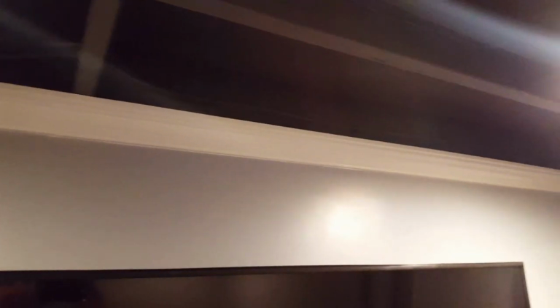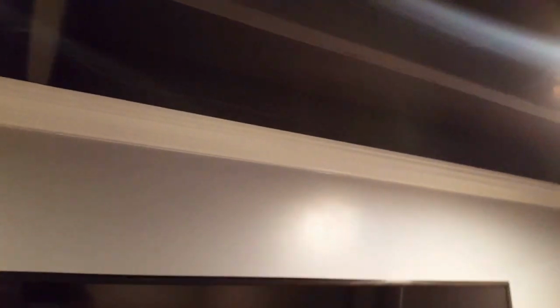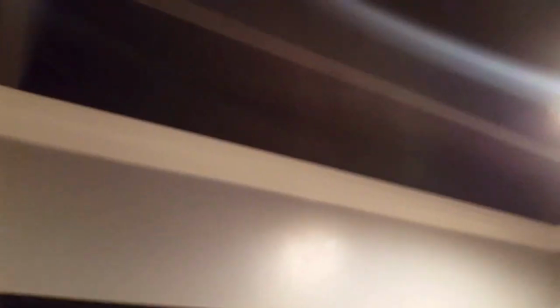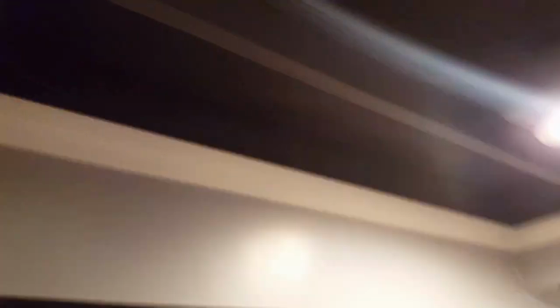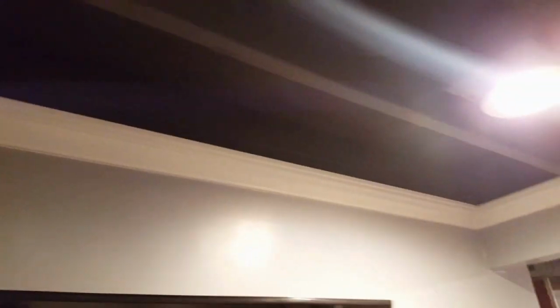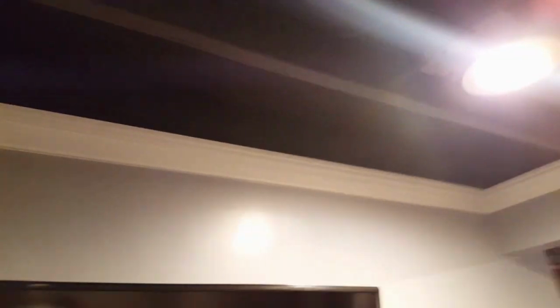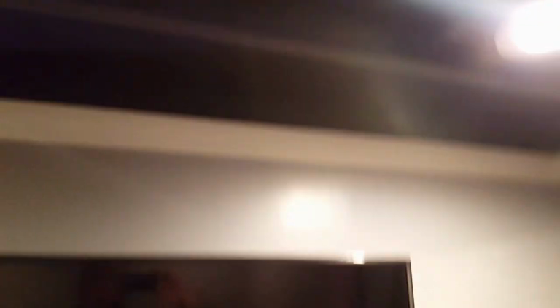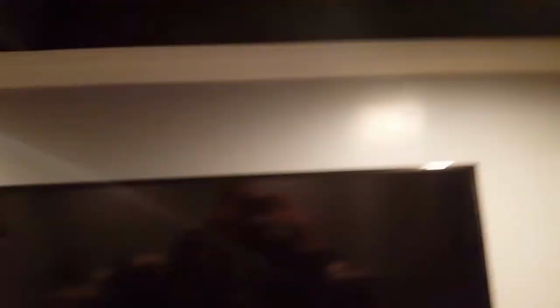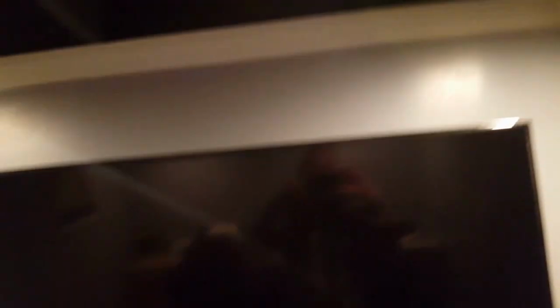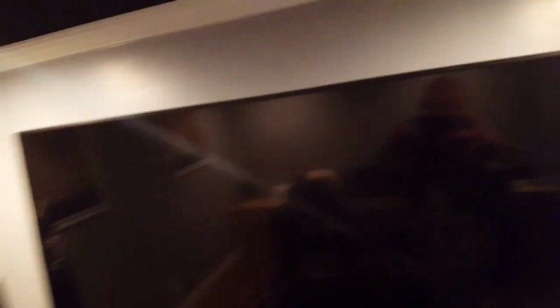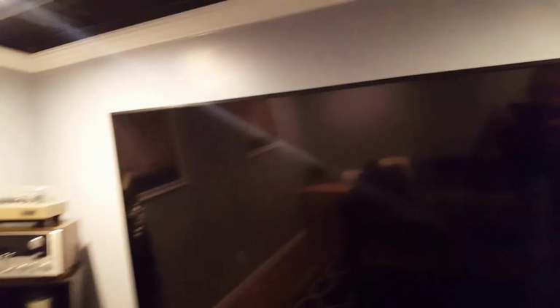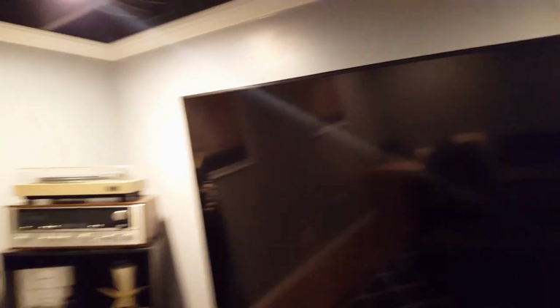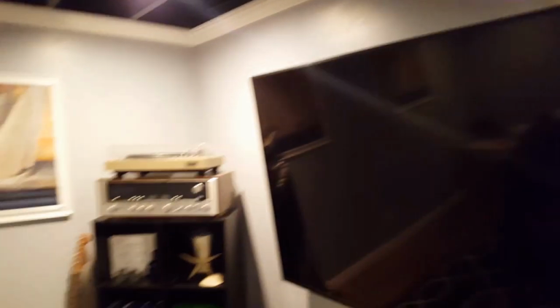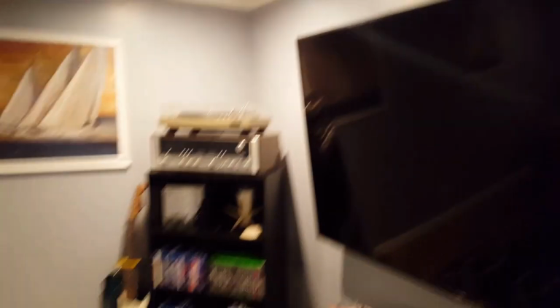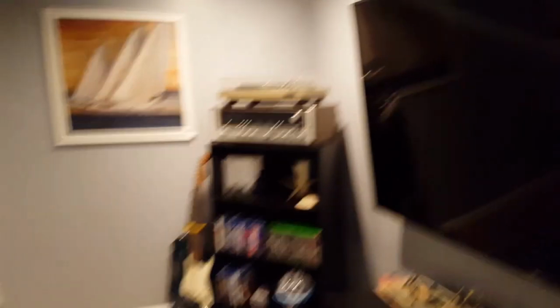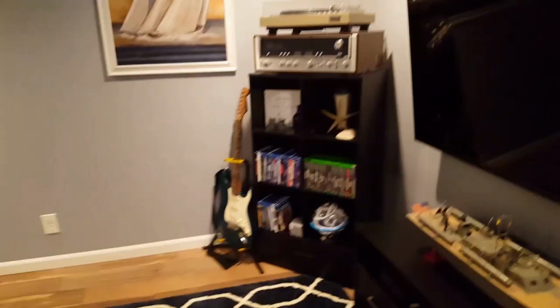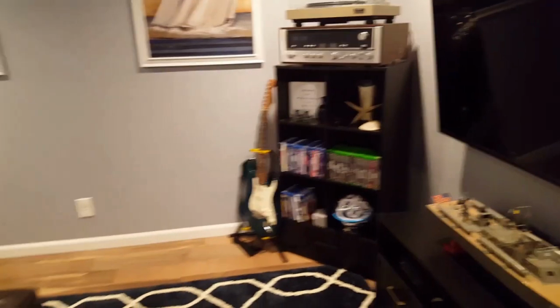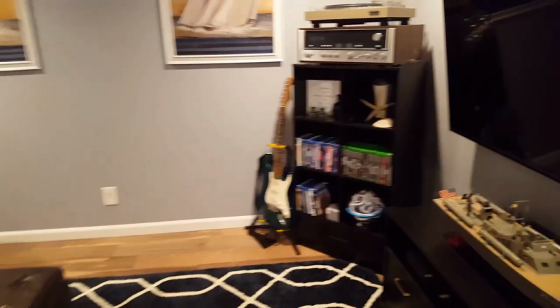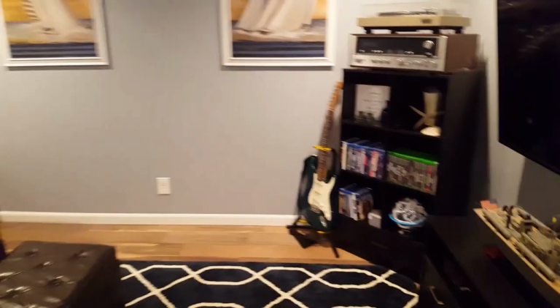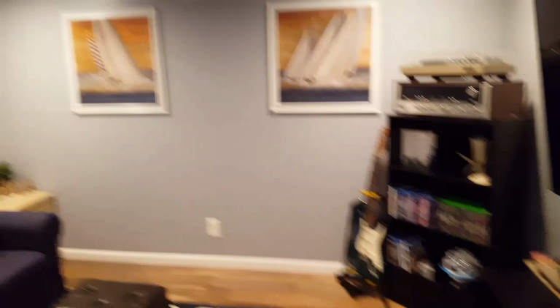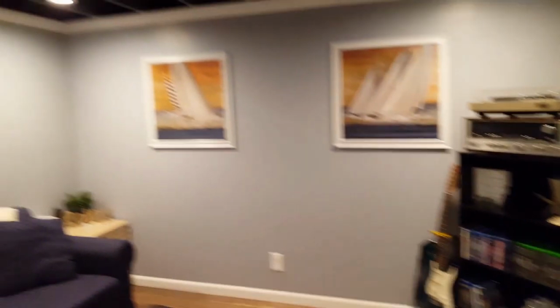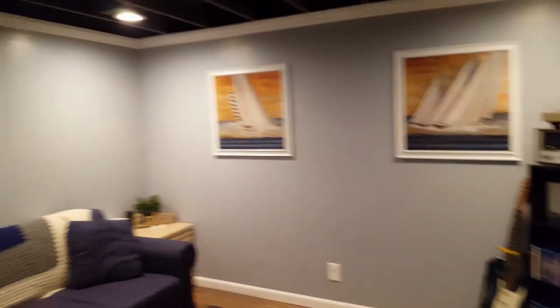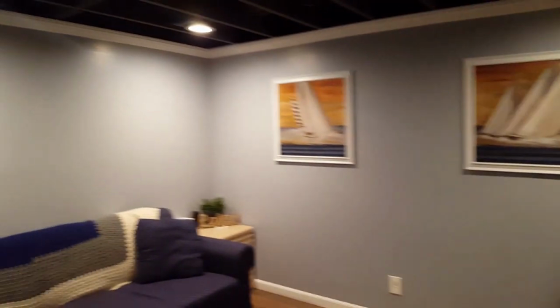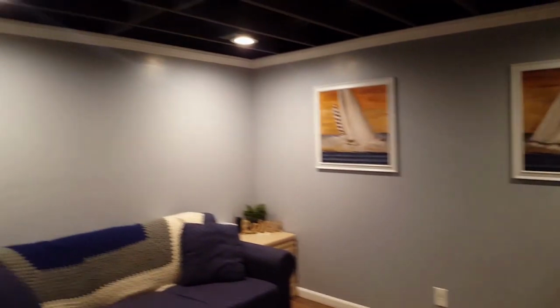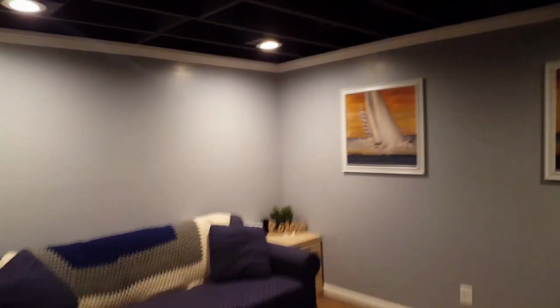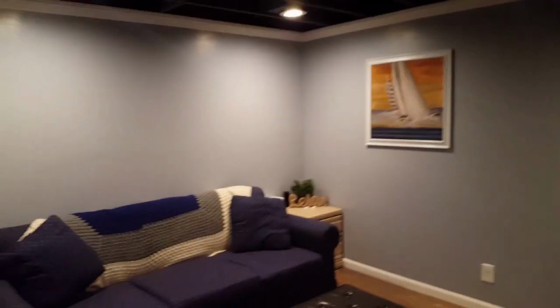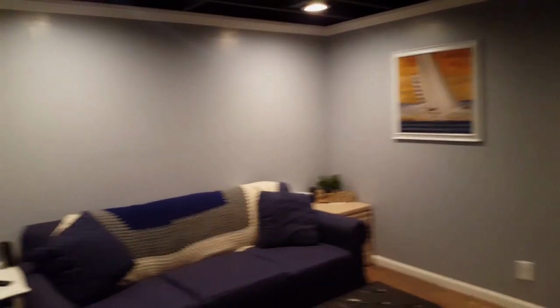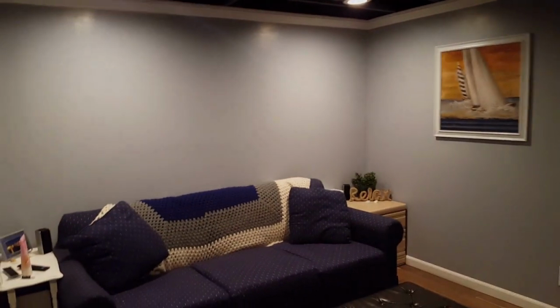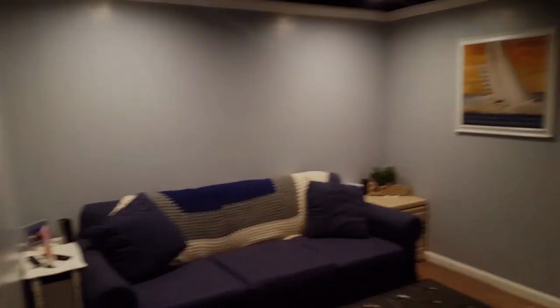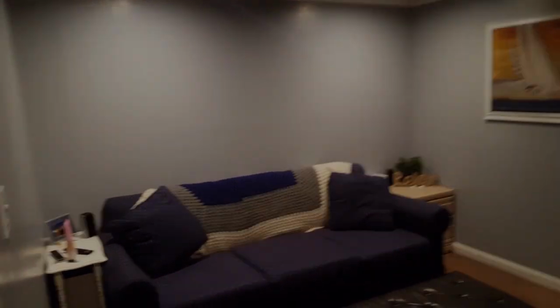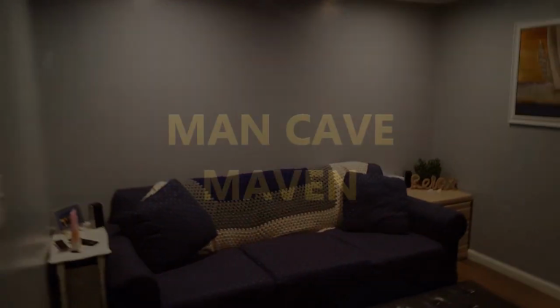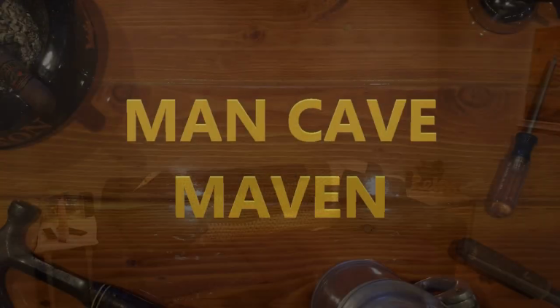This is Manicave Maven — check us out at our website, get any good ideas, share them with us. Have fun.